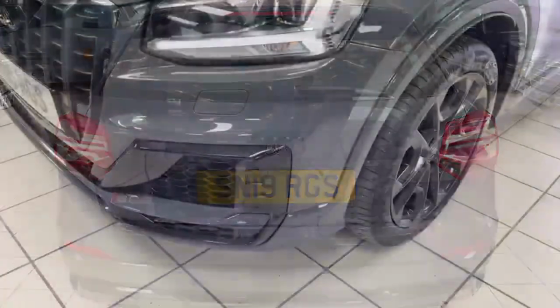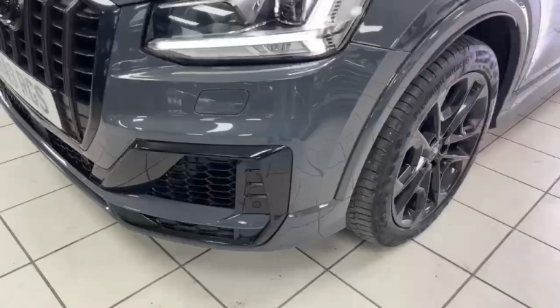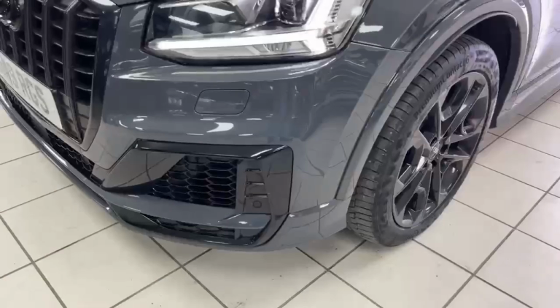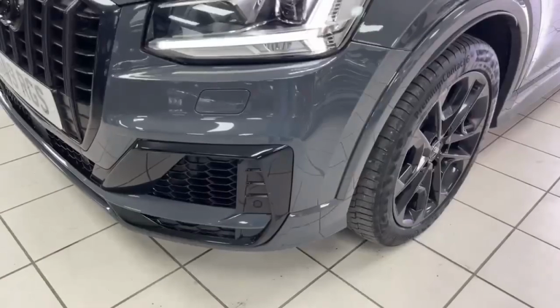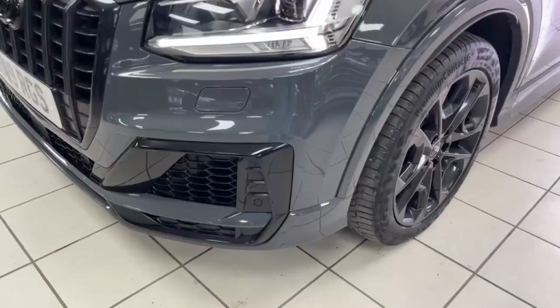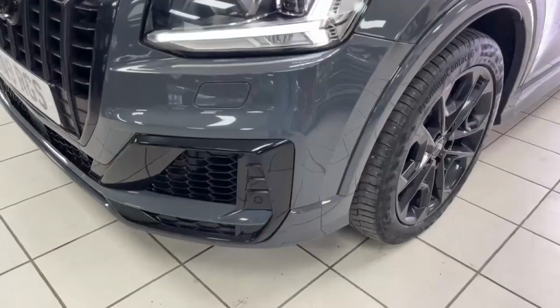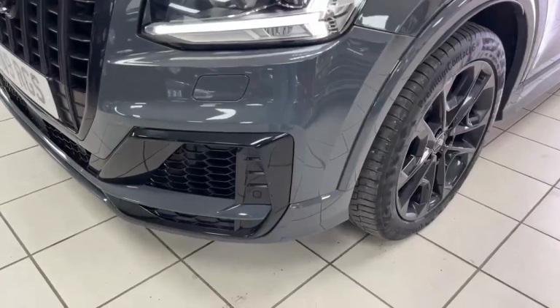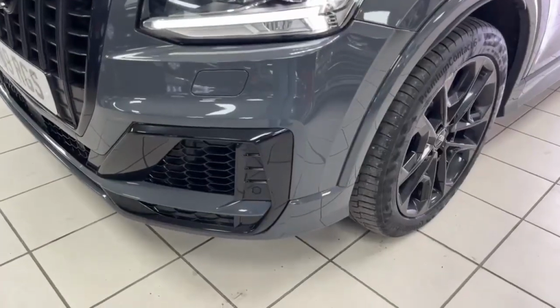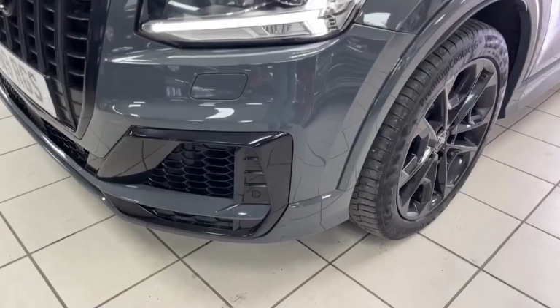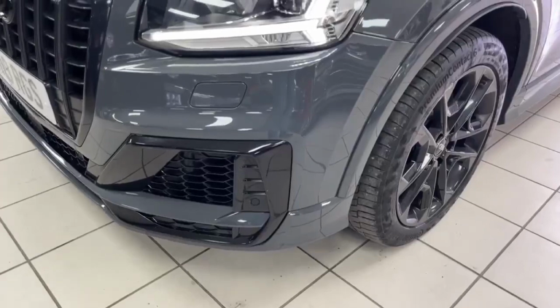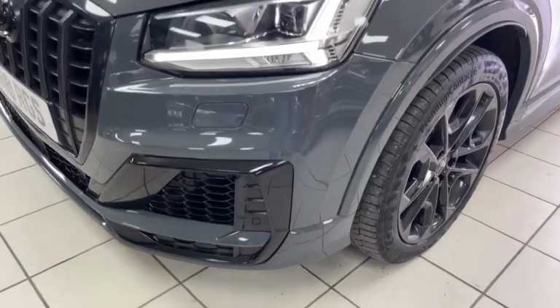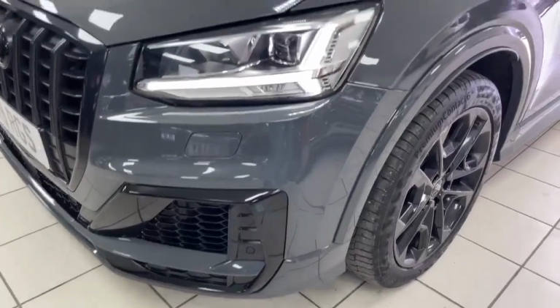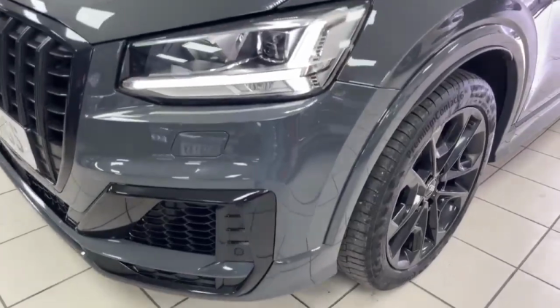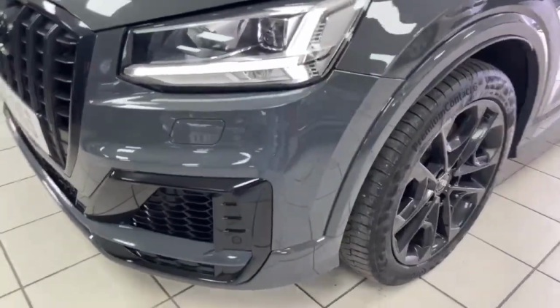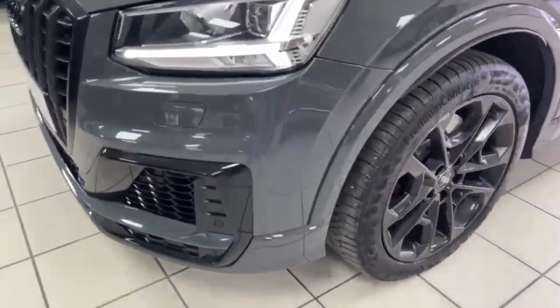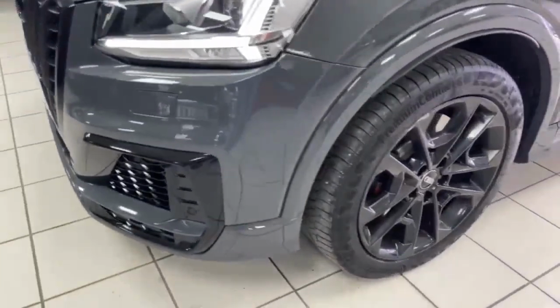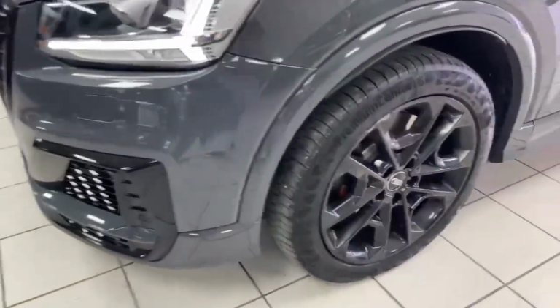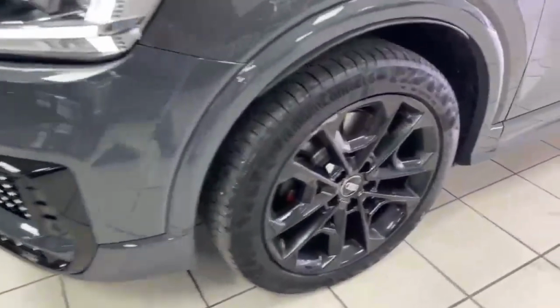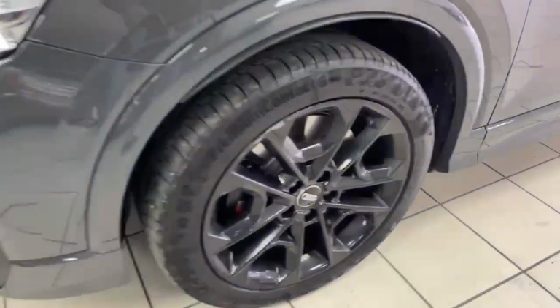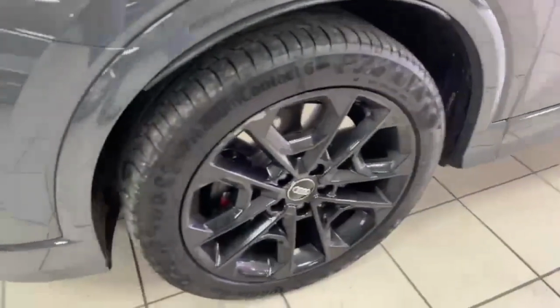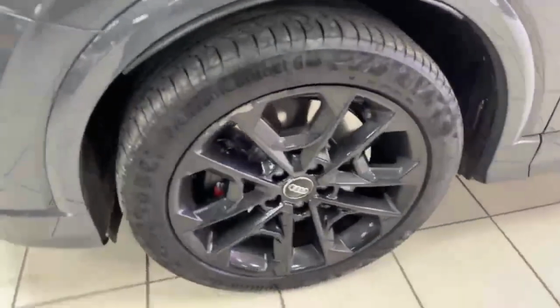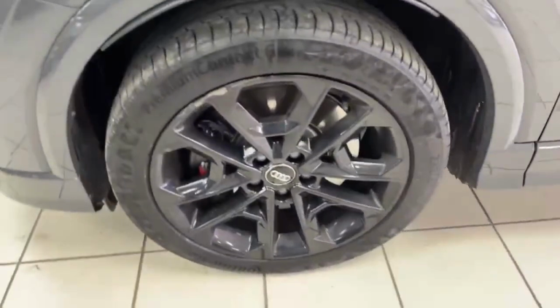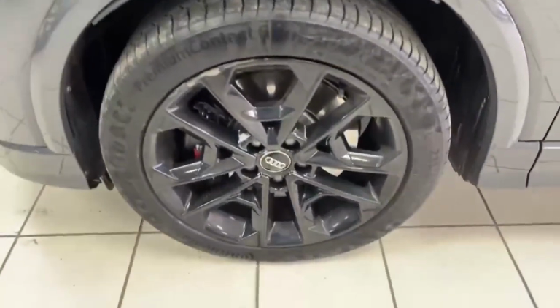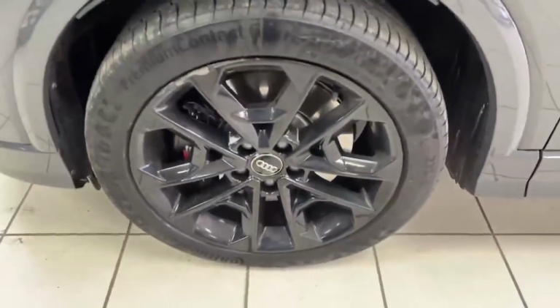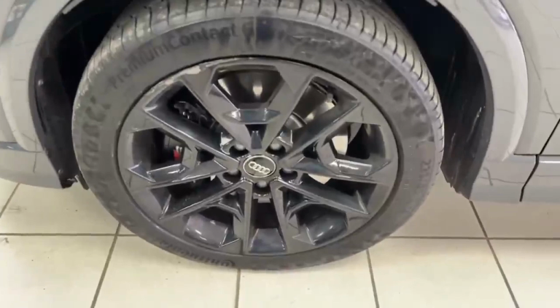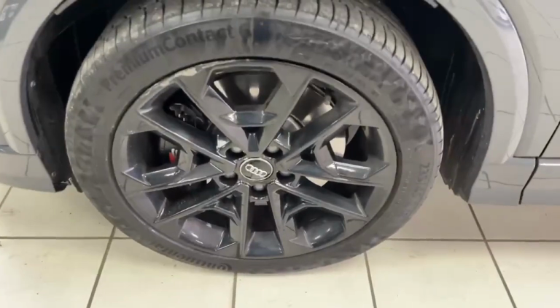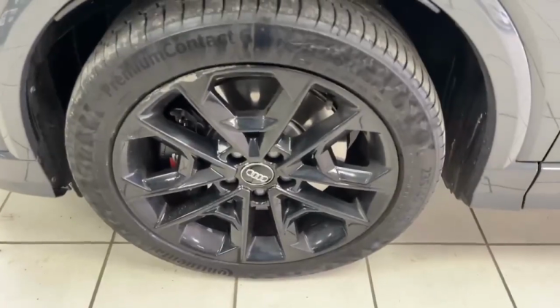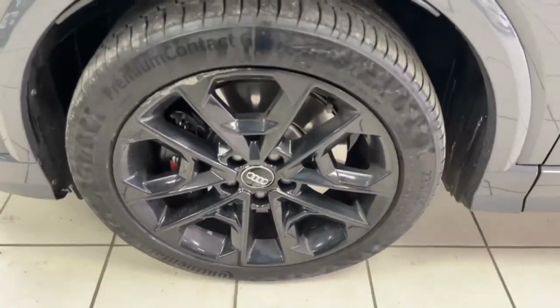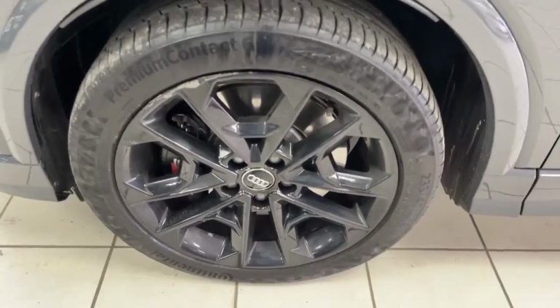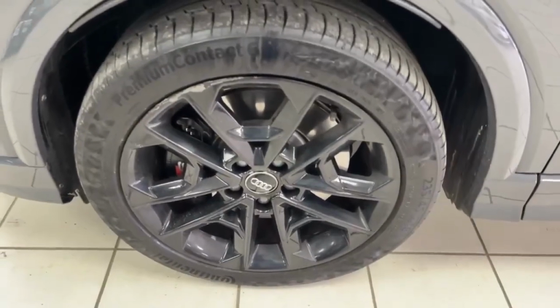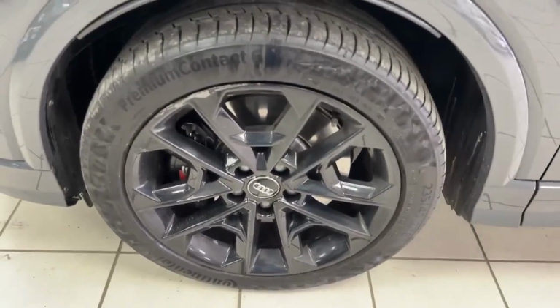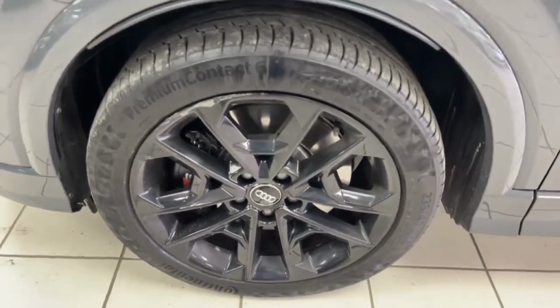Starting around the bodywork — the nearside front corner all looks in good condition. Front and rear parking sensors are on the car. The nearside front alloy wheel does have a little bit of kerb damage at about 11 o'clock.